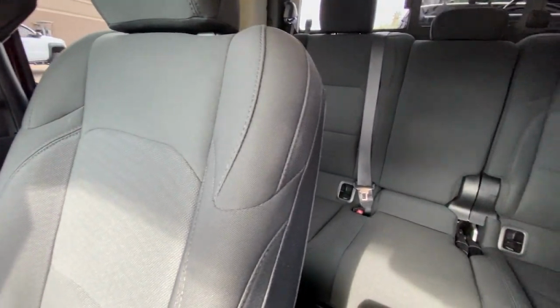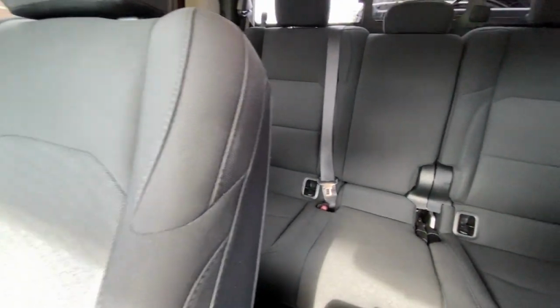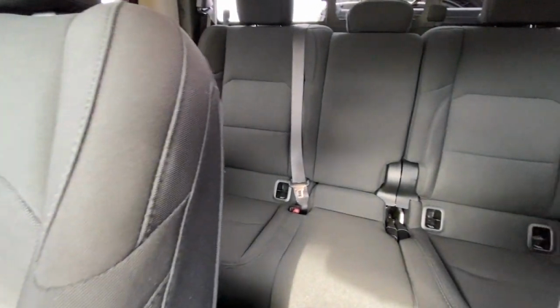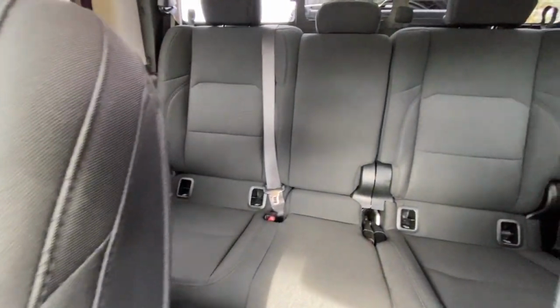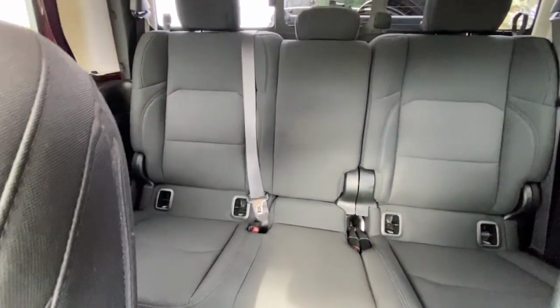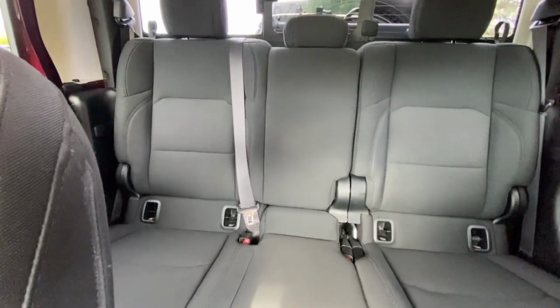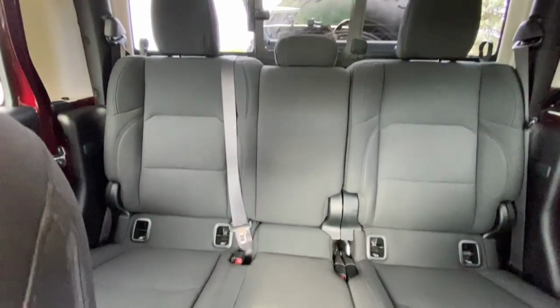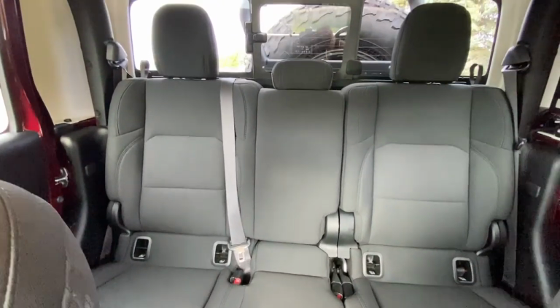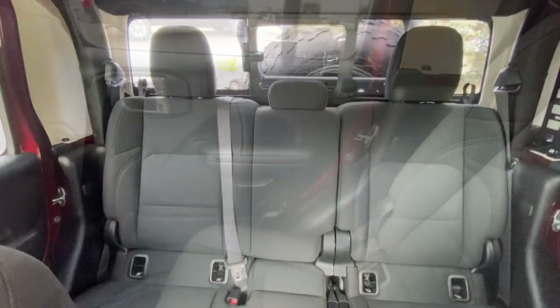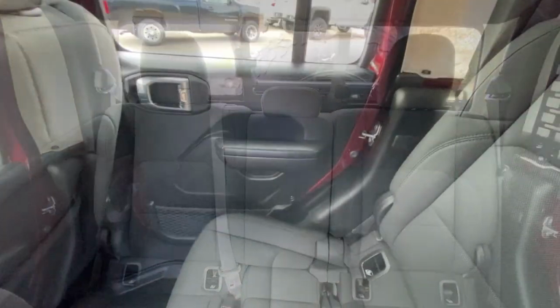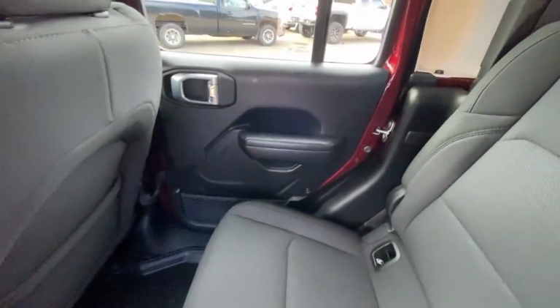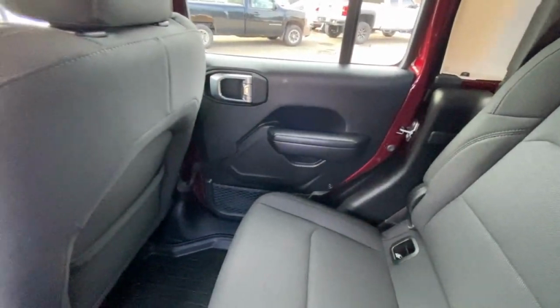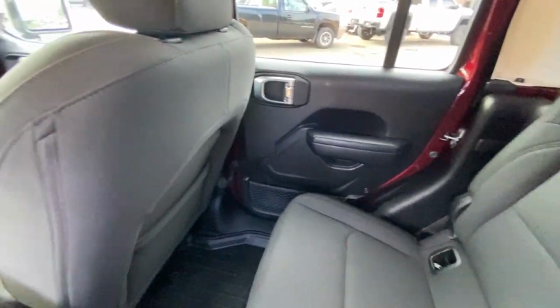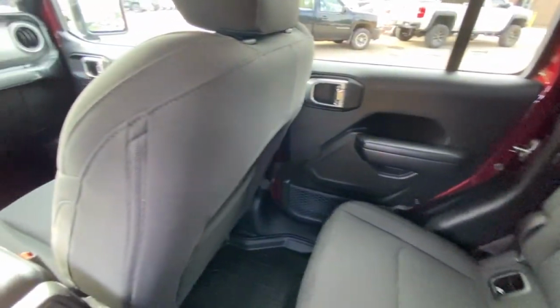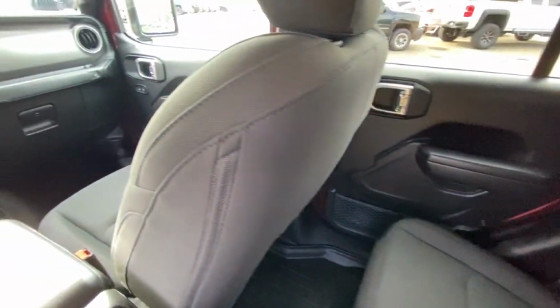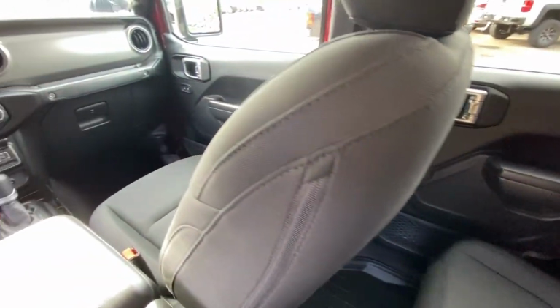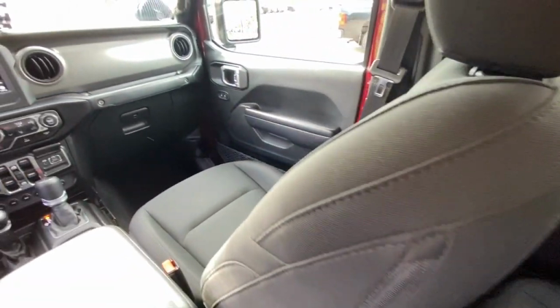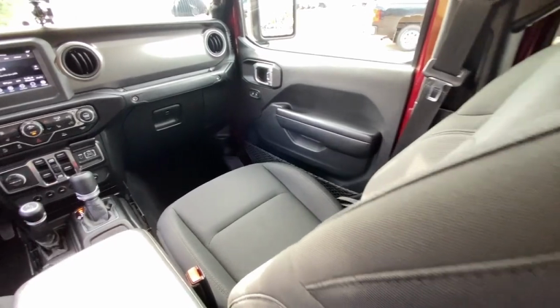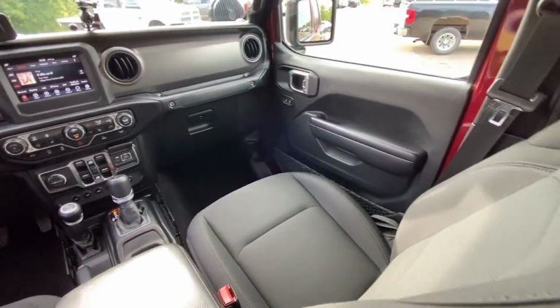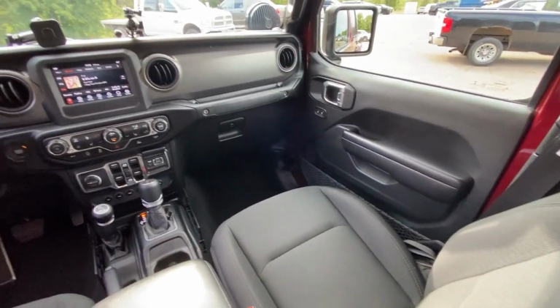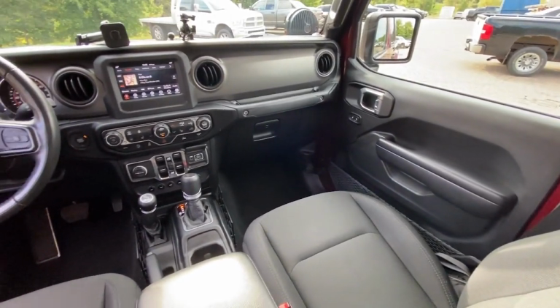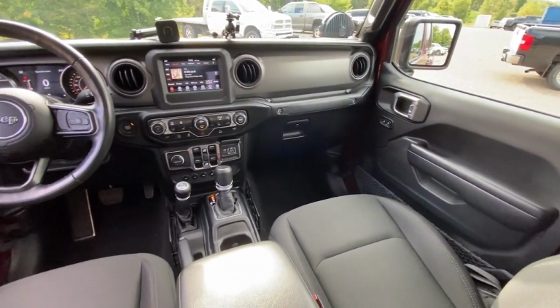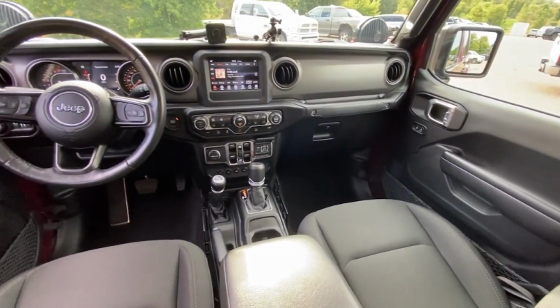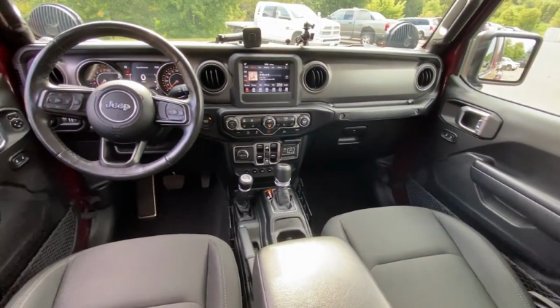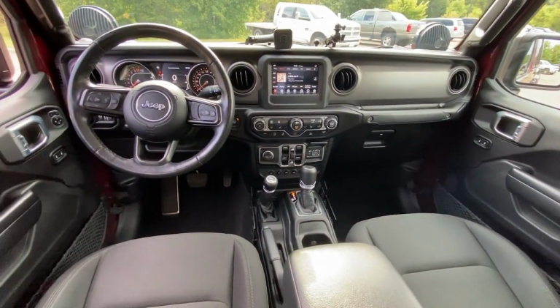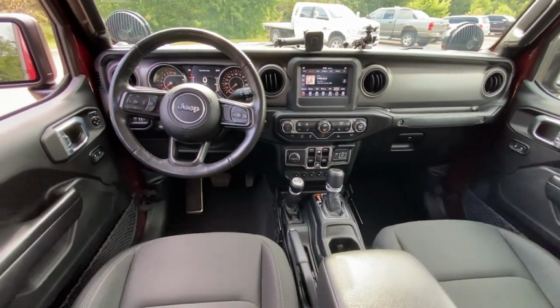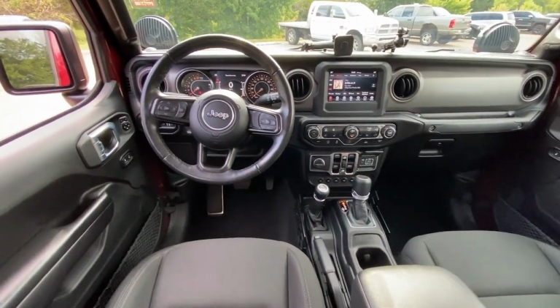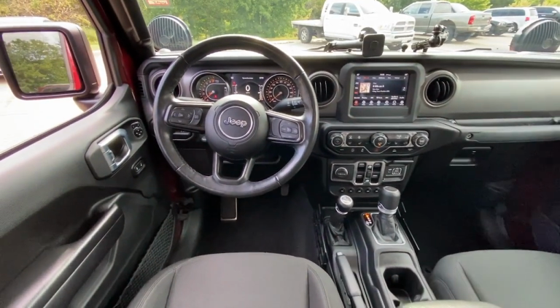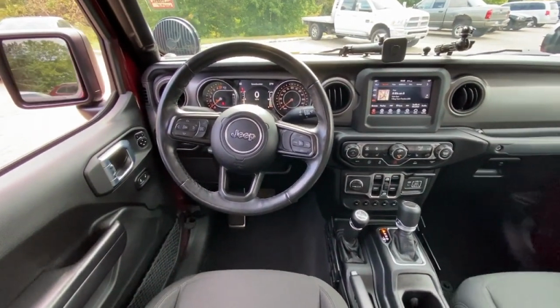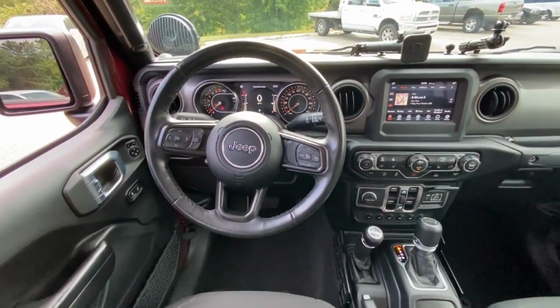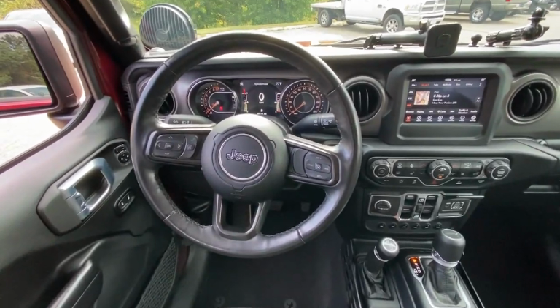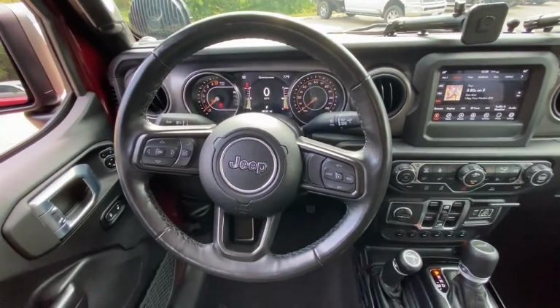Backup camera, four-wheel drive, V6 cylinder engine, keyless start, bed liner, fog lamps, satellite radio, steering wheel audio controls, Bluetooth connection, heated front seat.